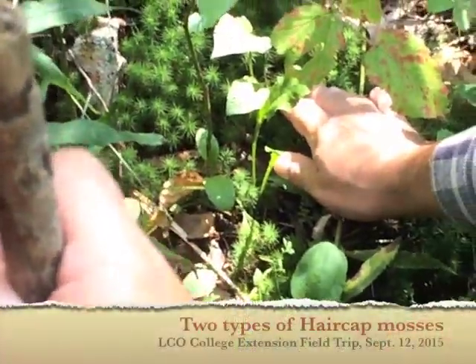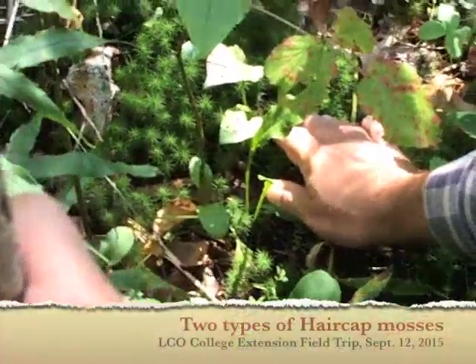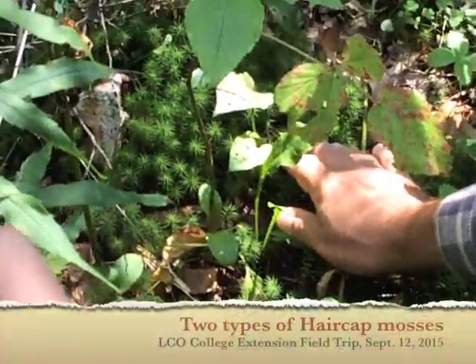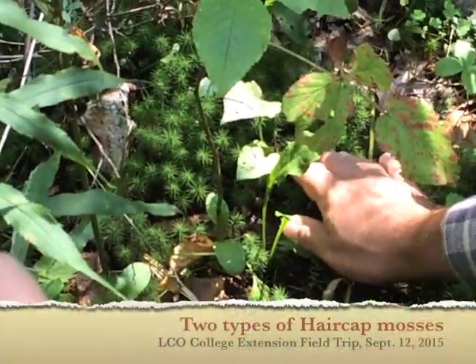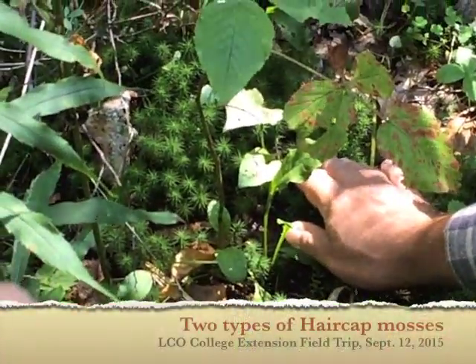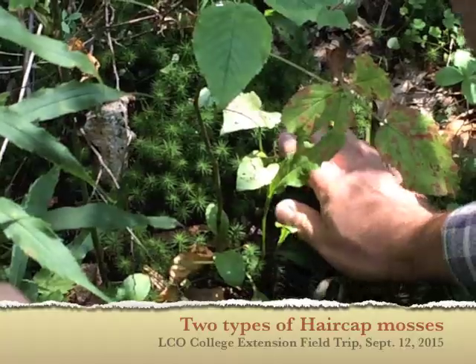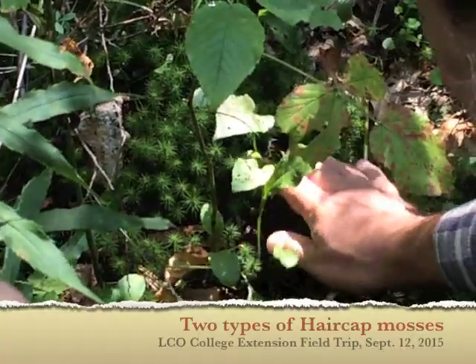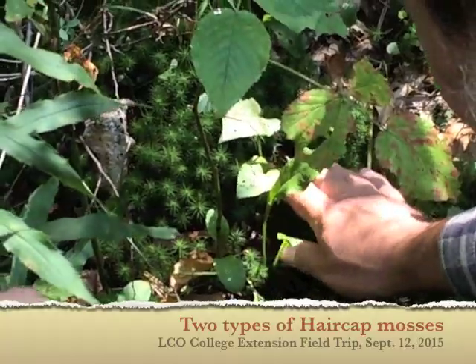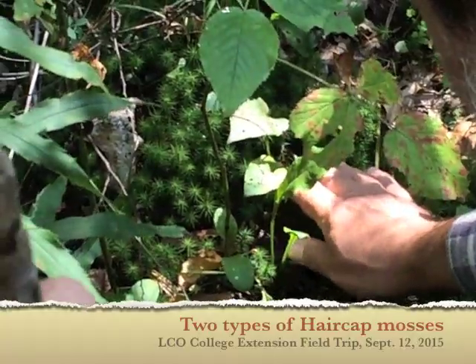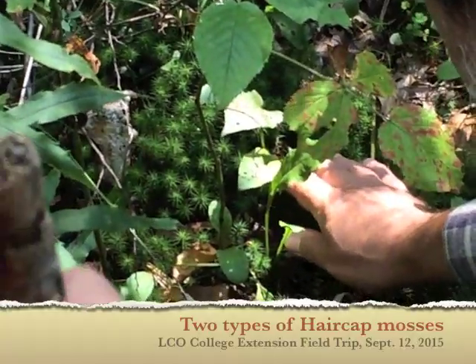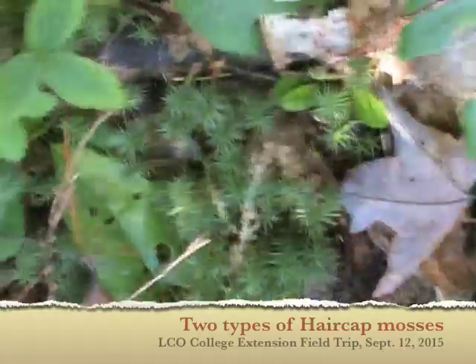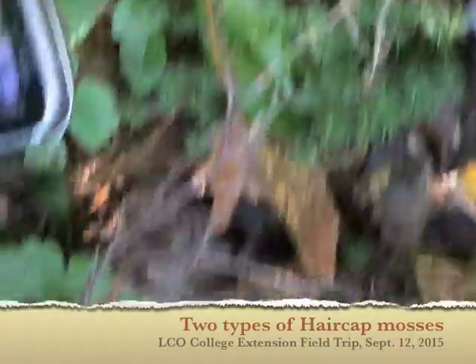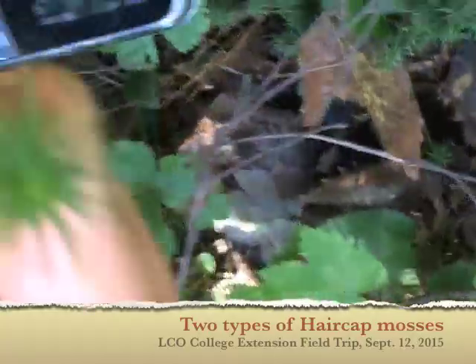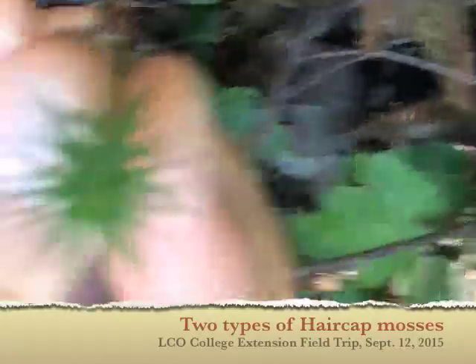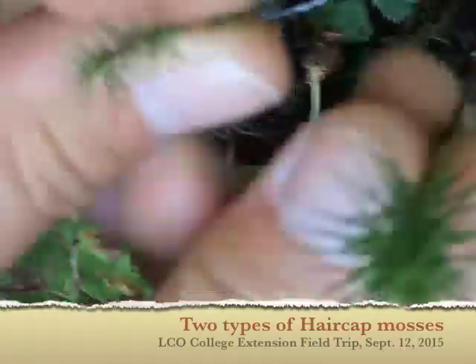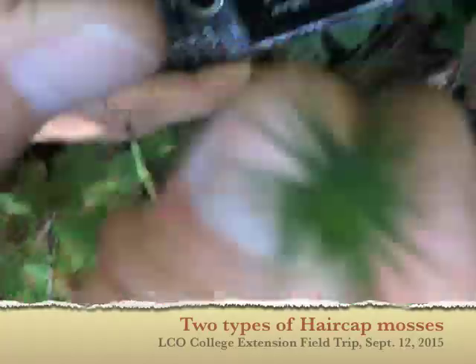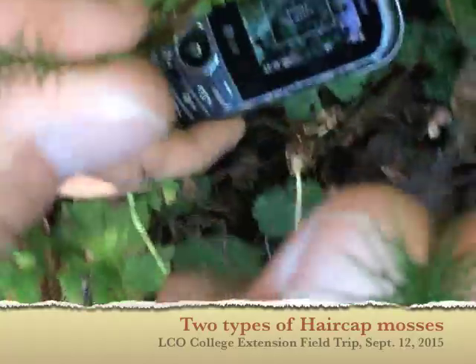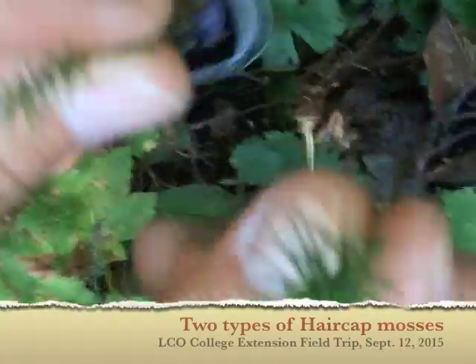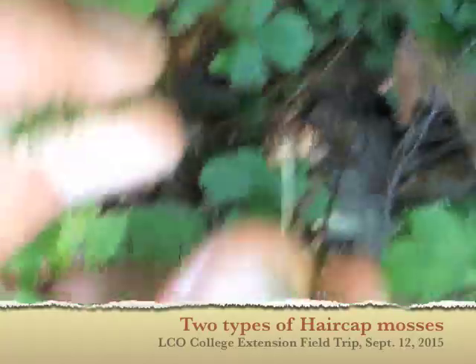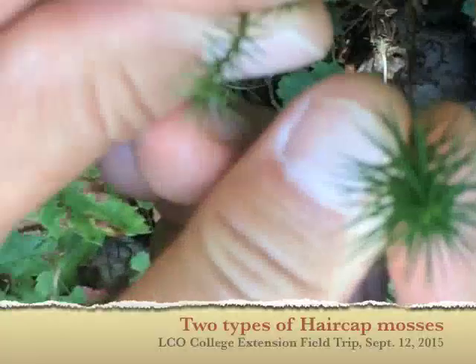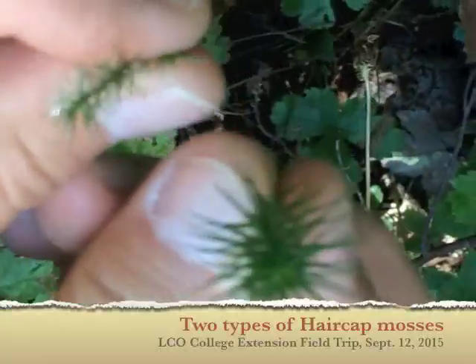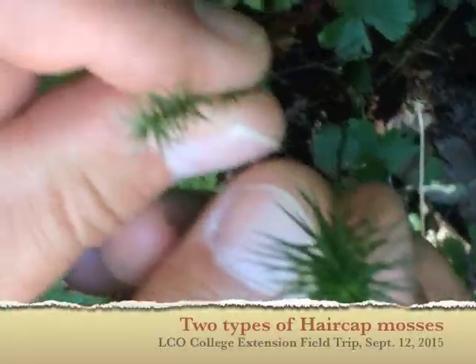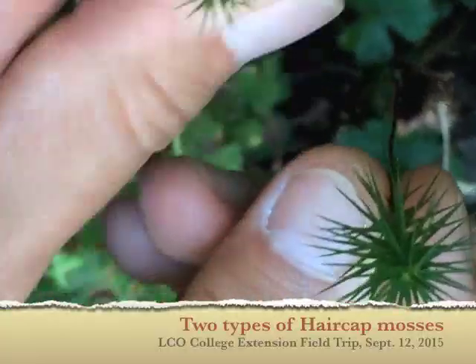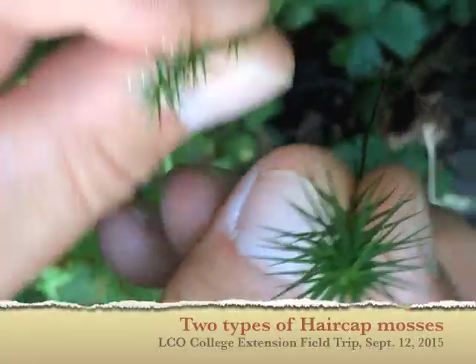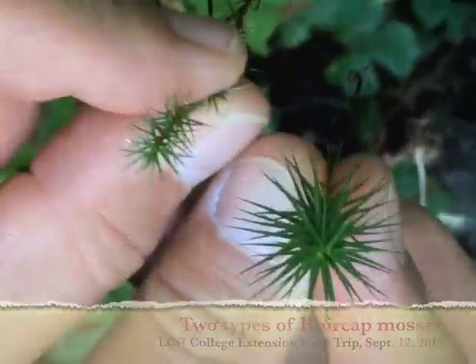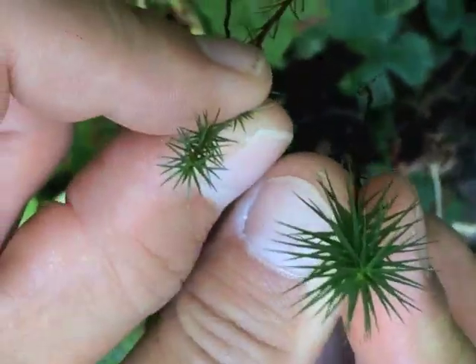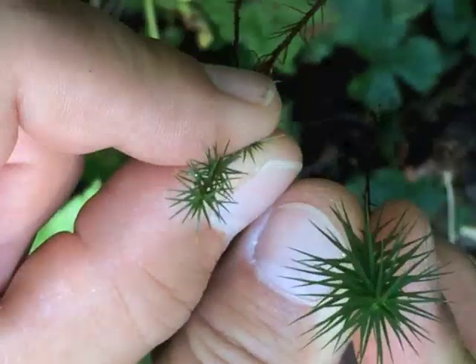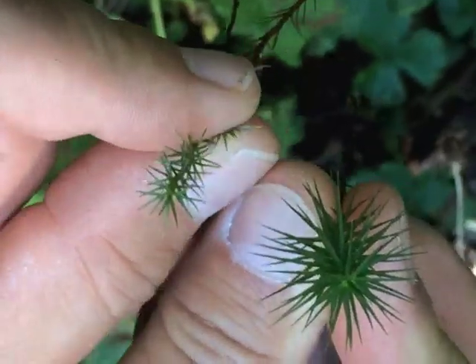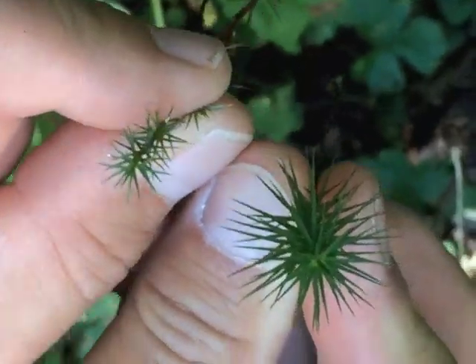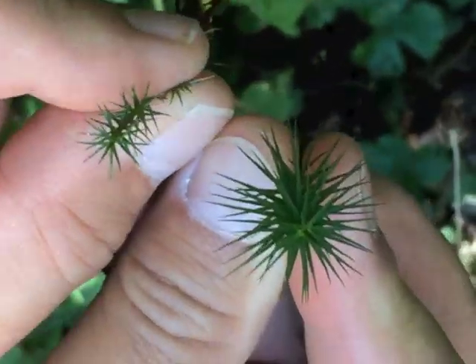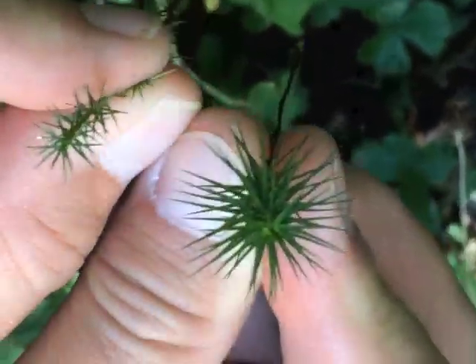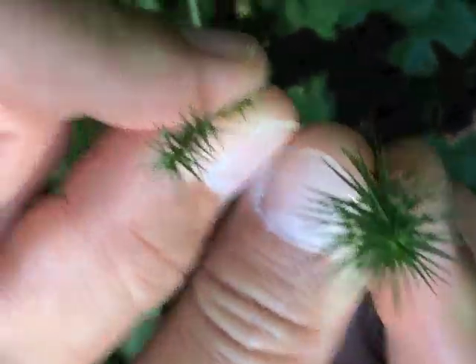It's called hair cap moss. You can see the two different species. This is 'communis' — this one is a lot bigger. I forgot the name of this one. Those are the two species of hair cap moss that we have.